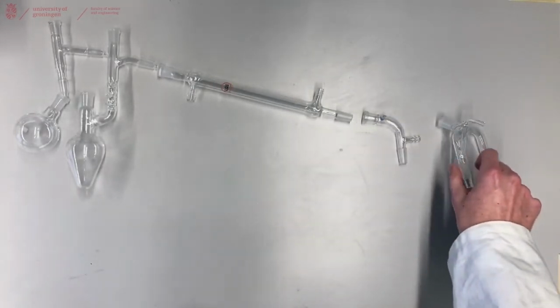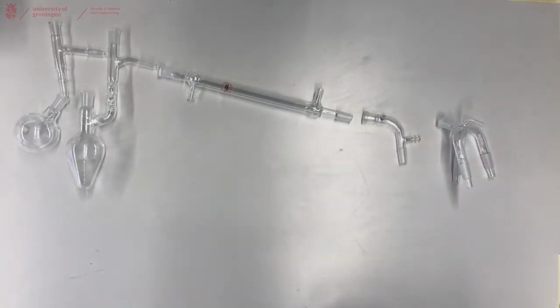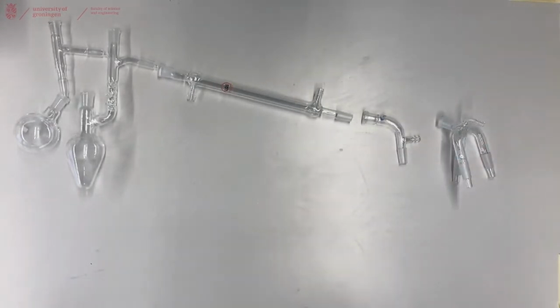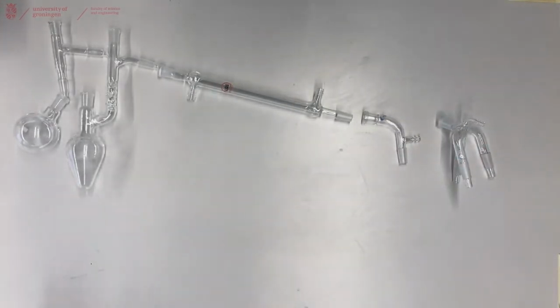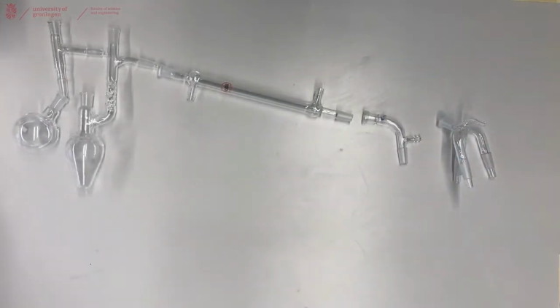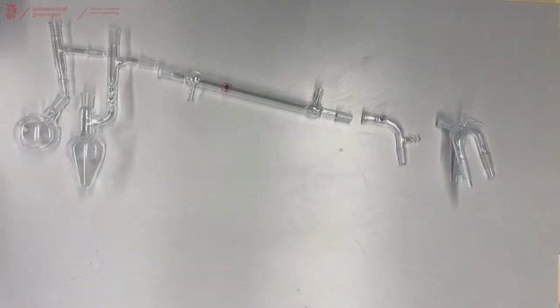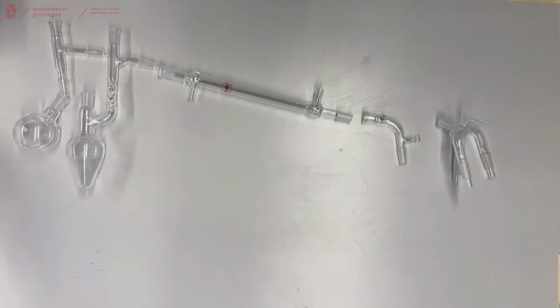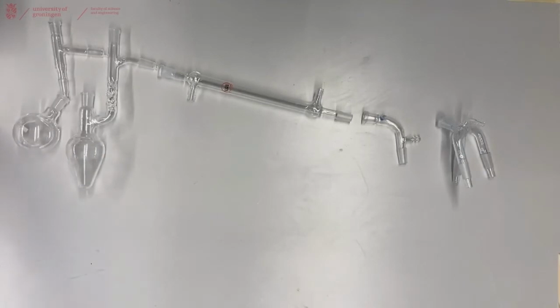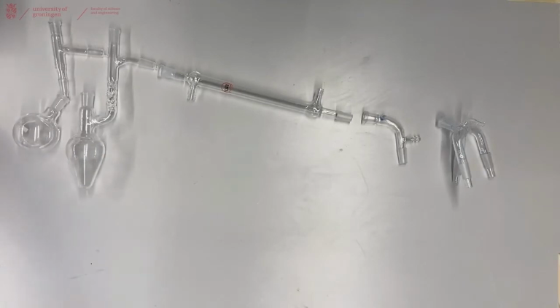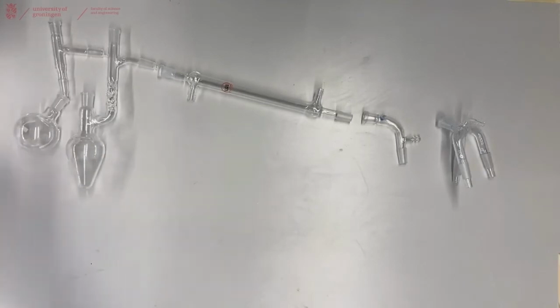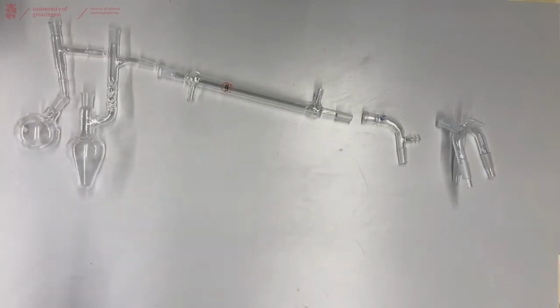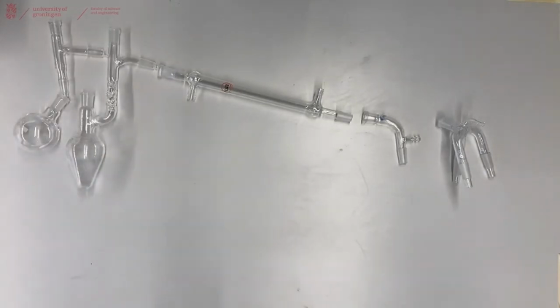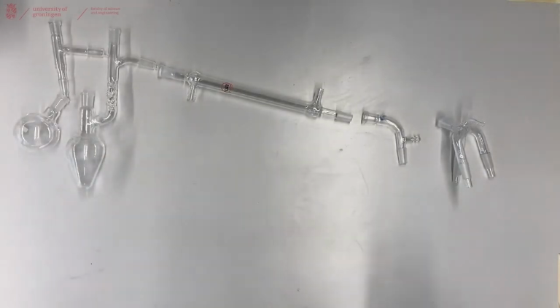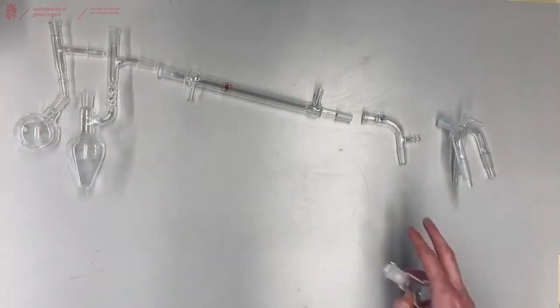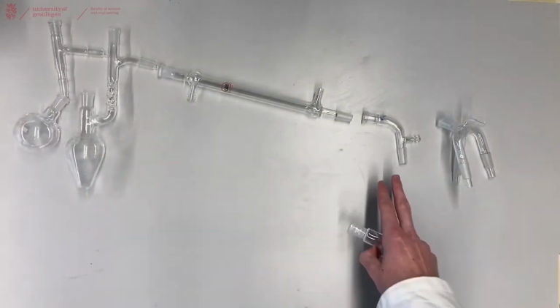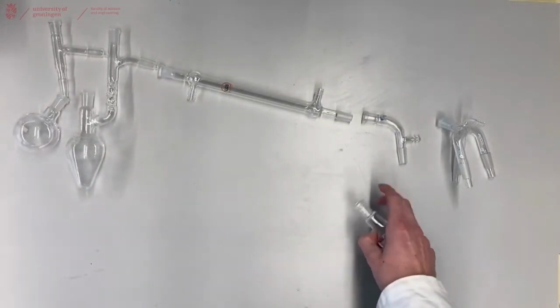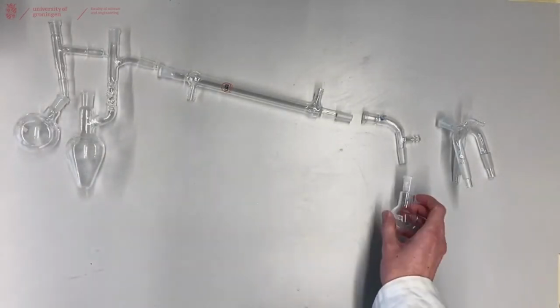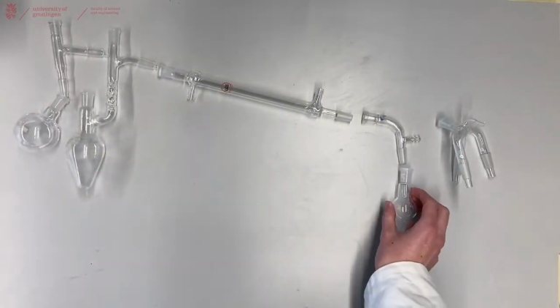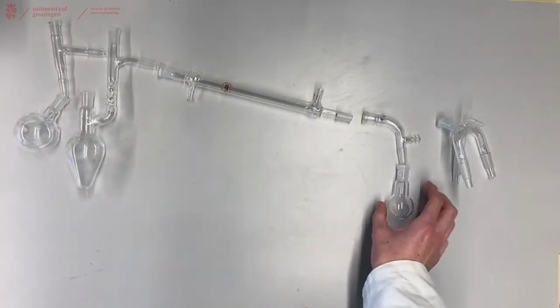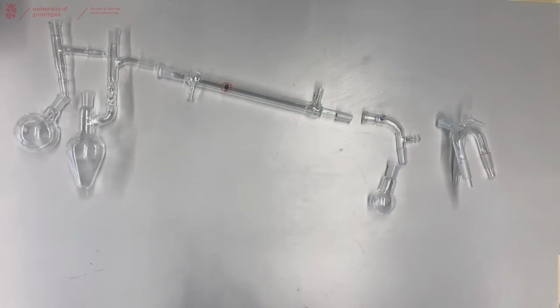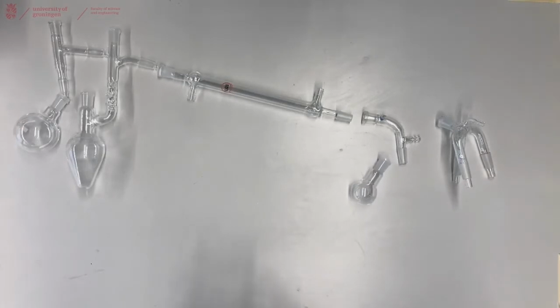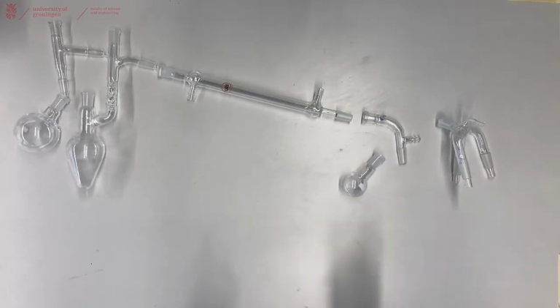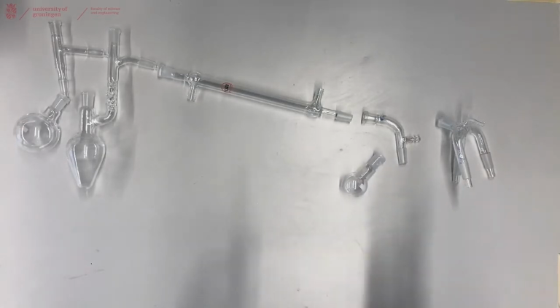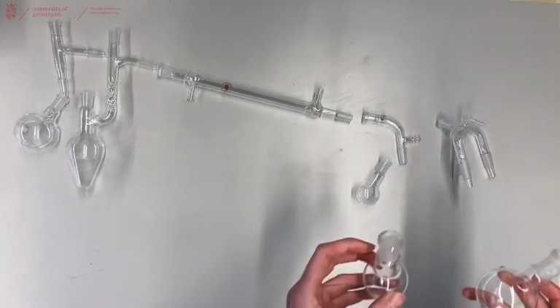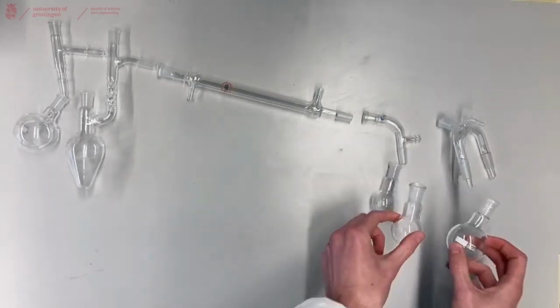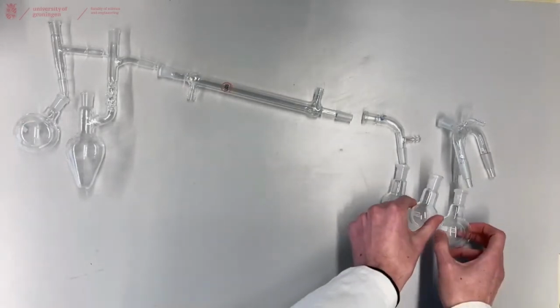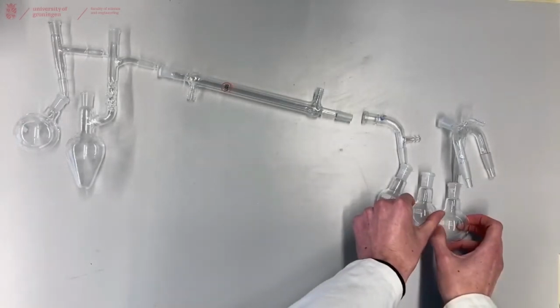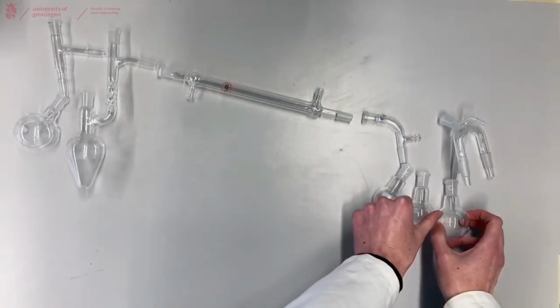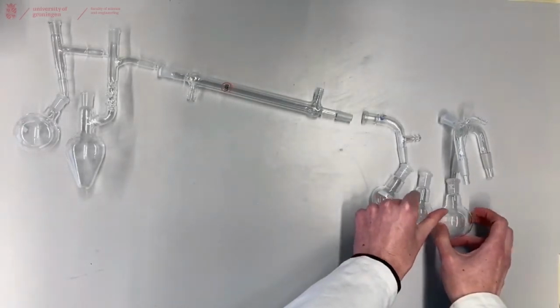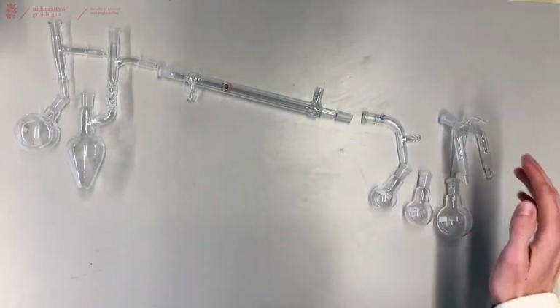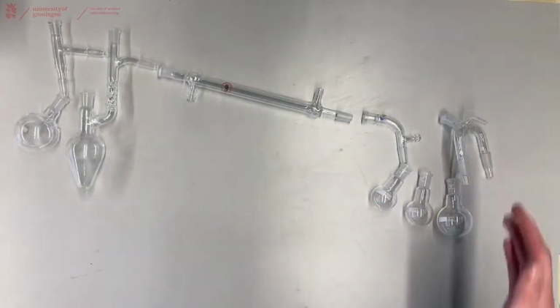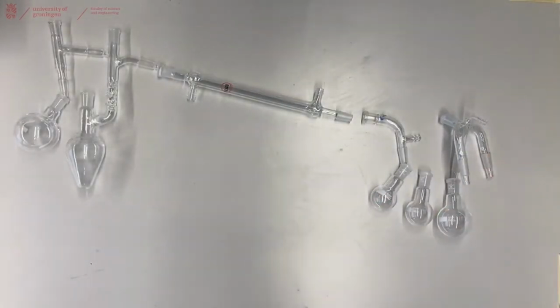You will need to collect your product in flasks. If you just have the normal vacuum adapter you only need one flask, but if you have the multi-joint adapter you will need multiple flasks to be attached to all of the joints.